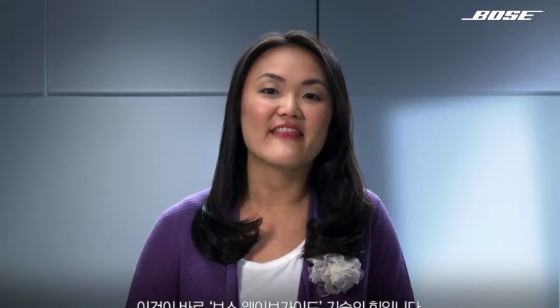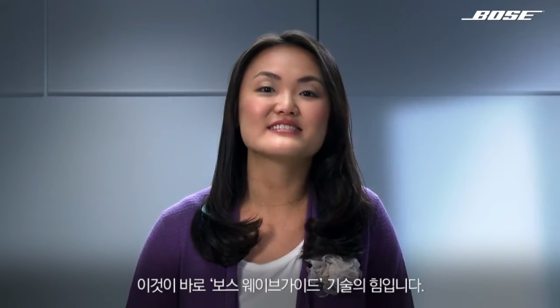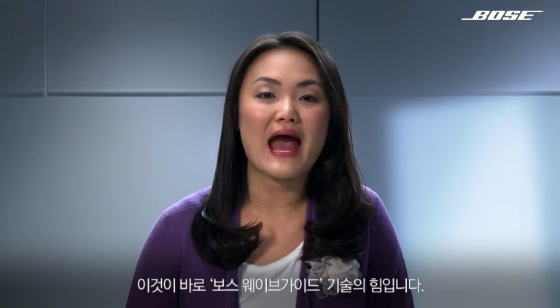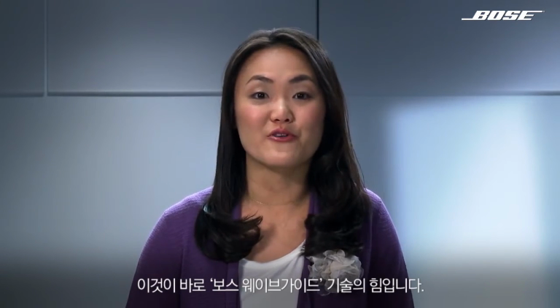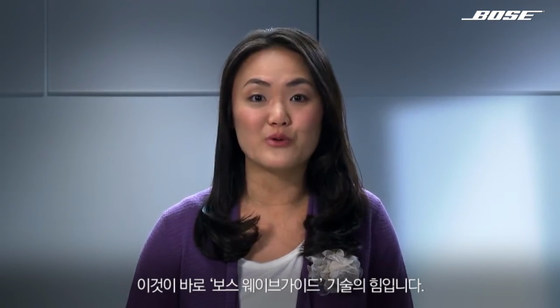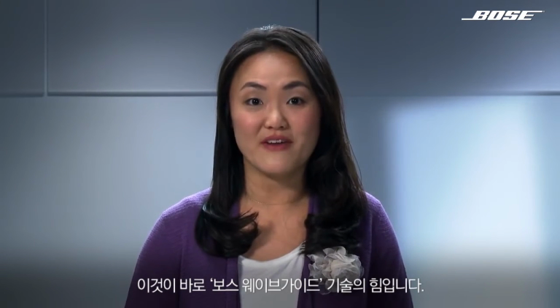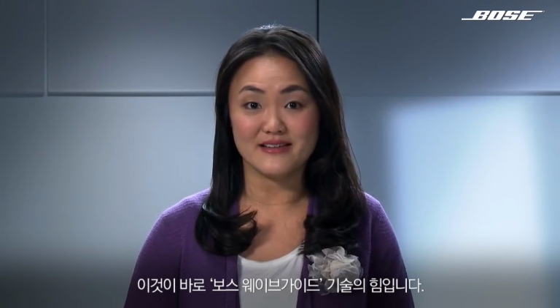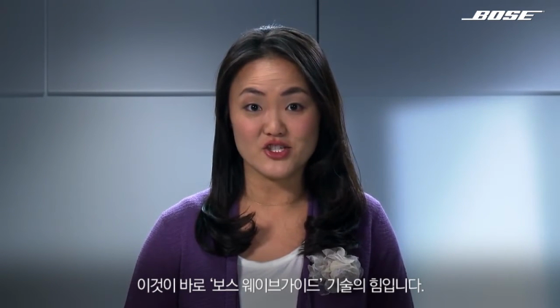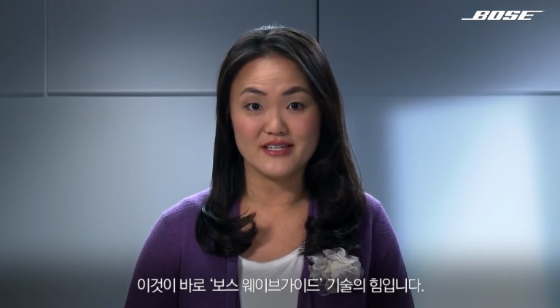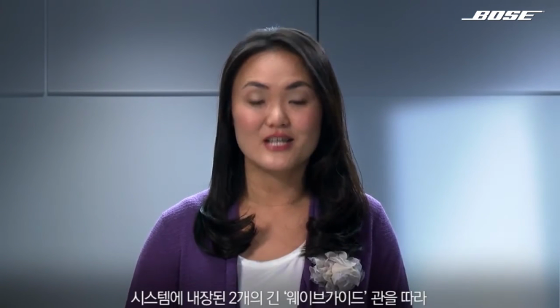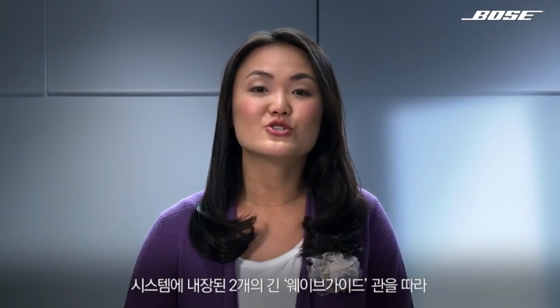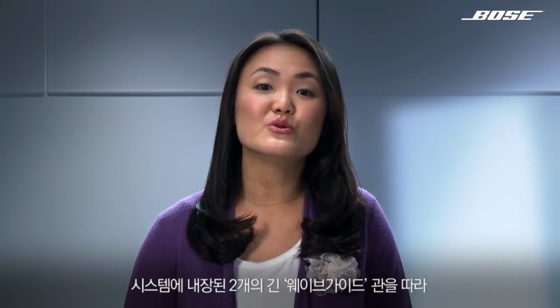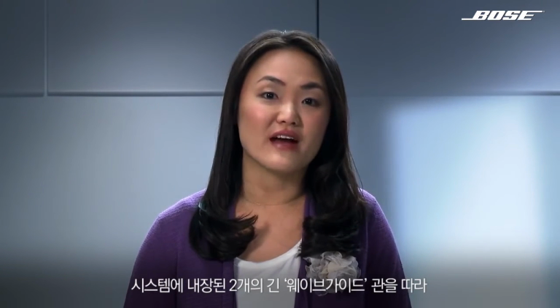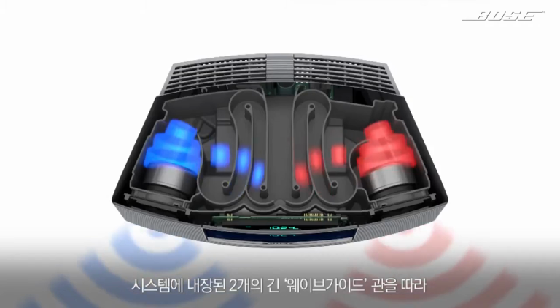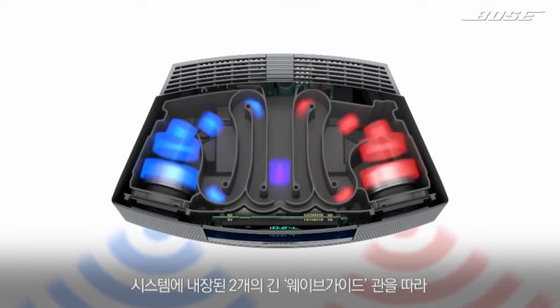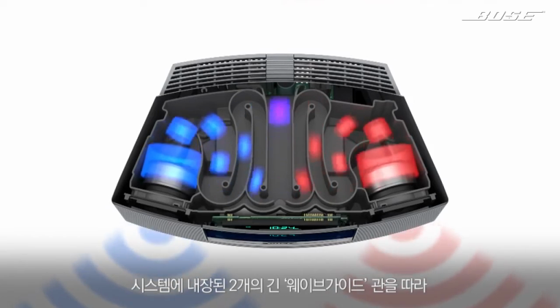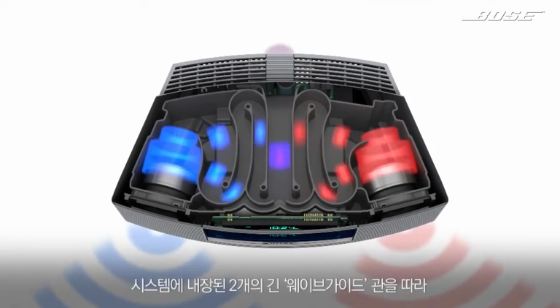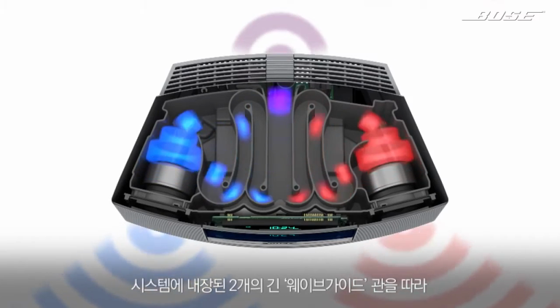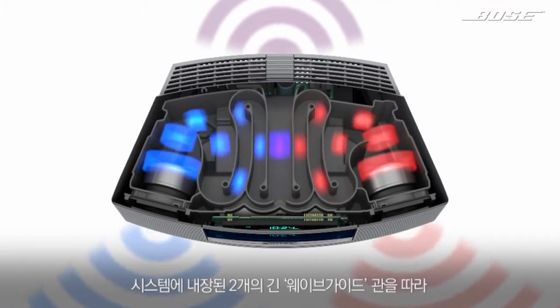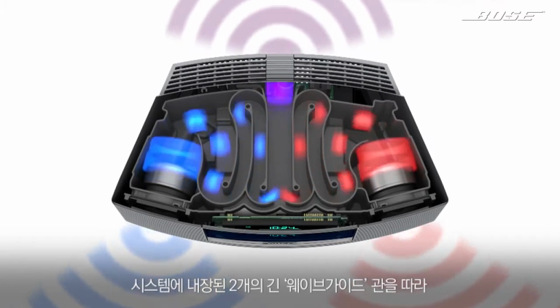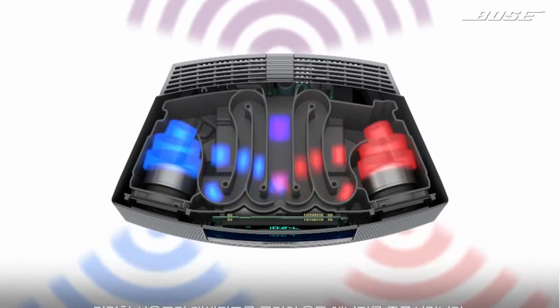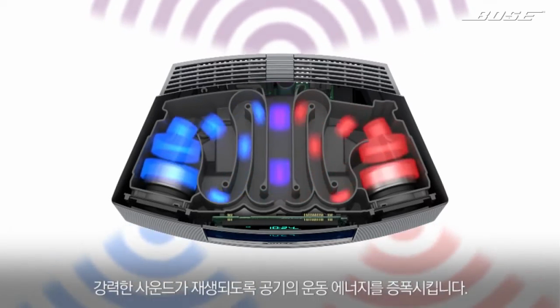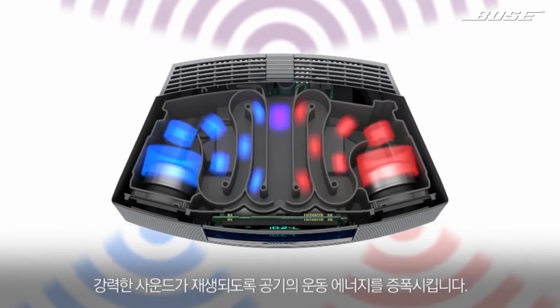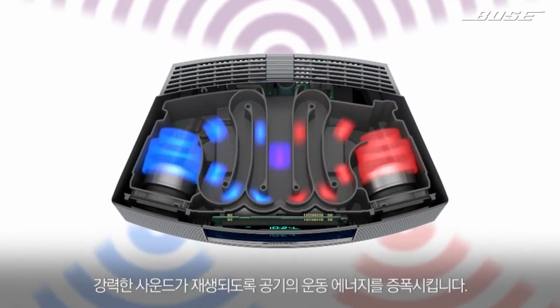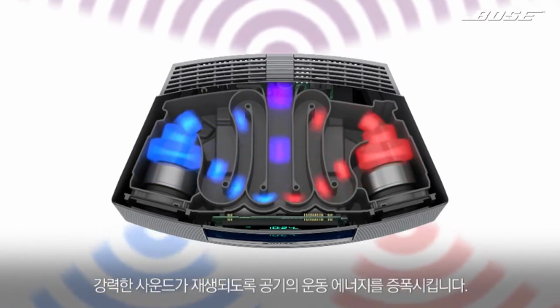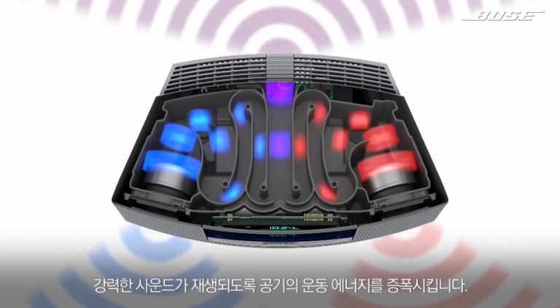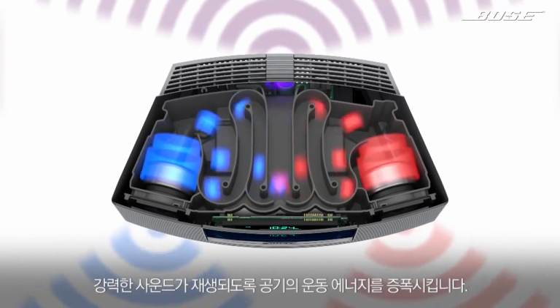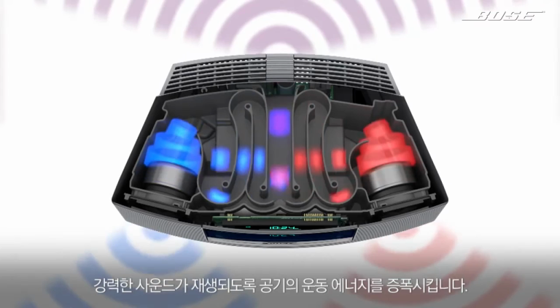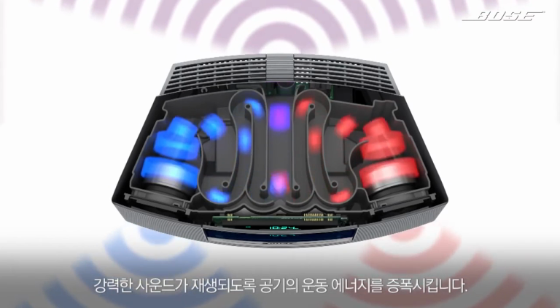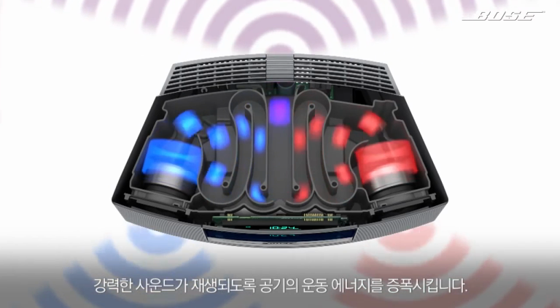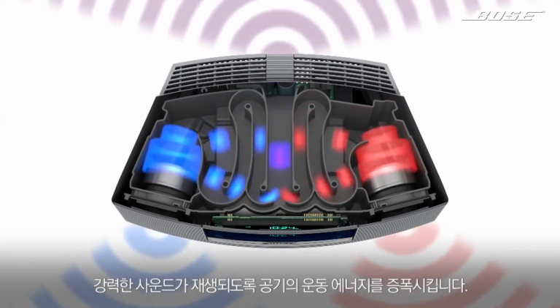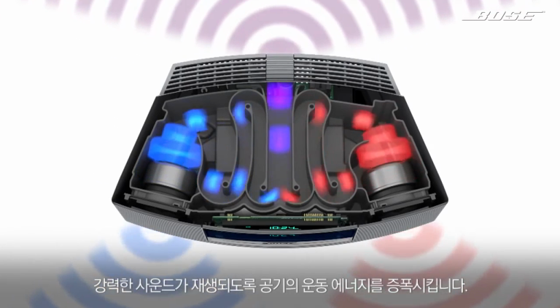But watch what happens when the pressure waves are enhanced with the waveguides. That's the power of Bose Waveguide technology. Dual waveguides, intricately folded inside the system, amplify the energy of air in motion, strengthening the sound along the way.